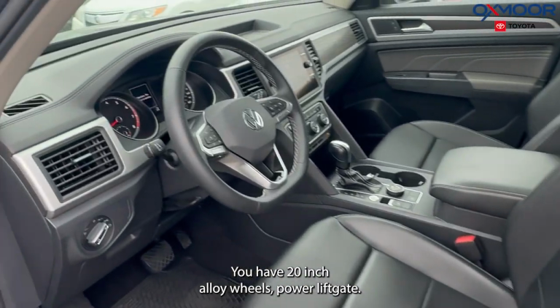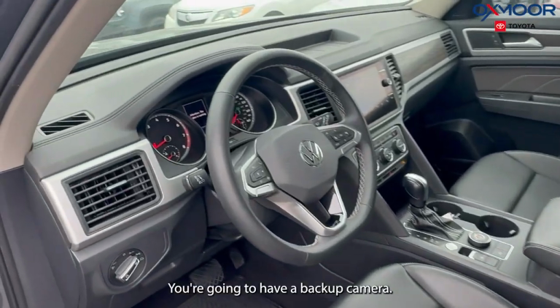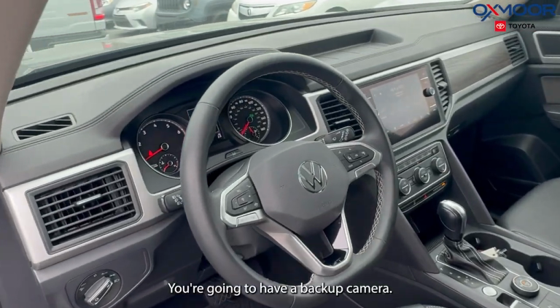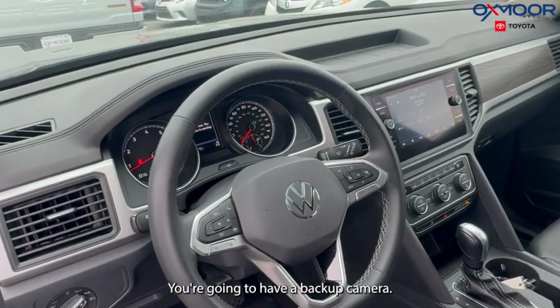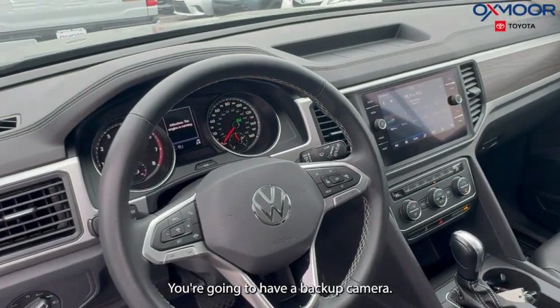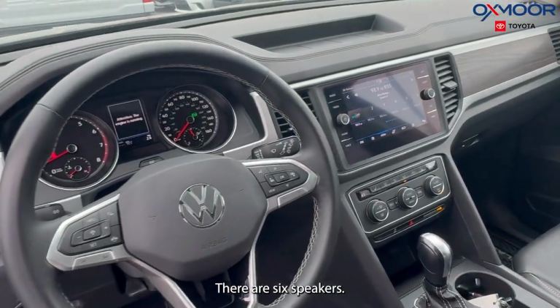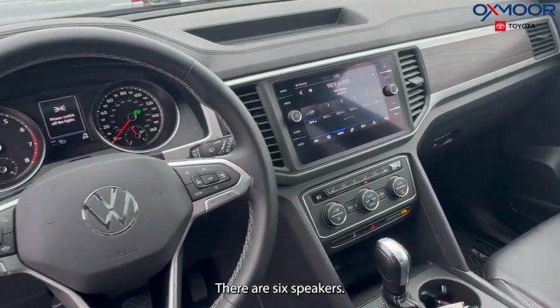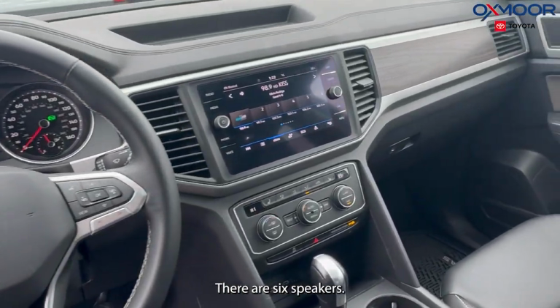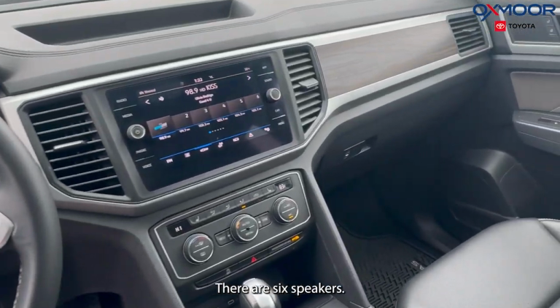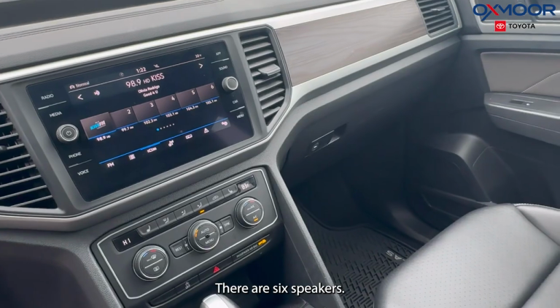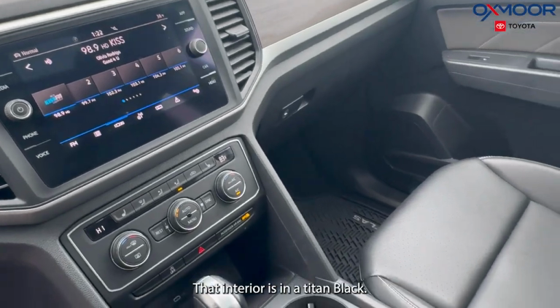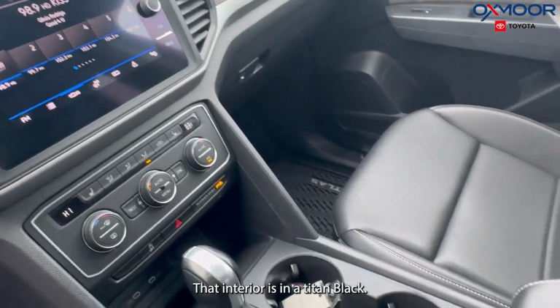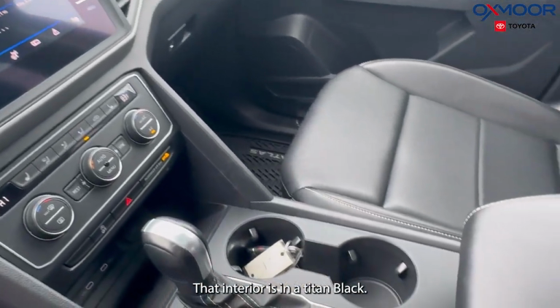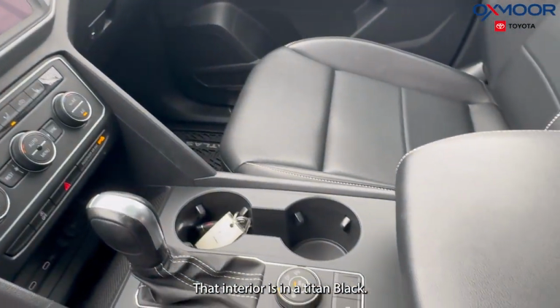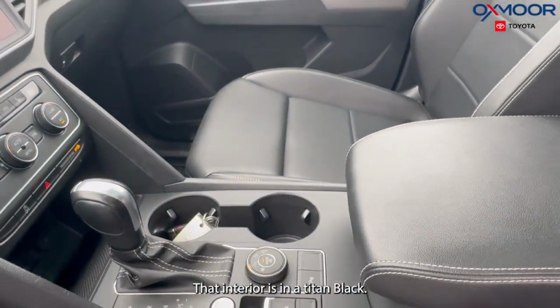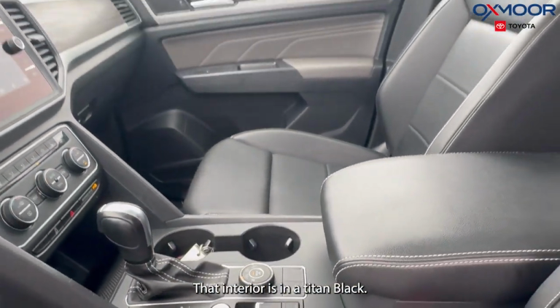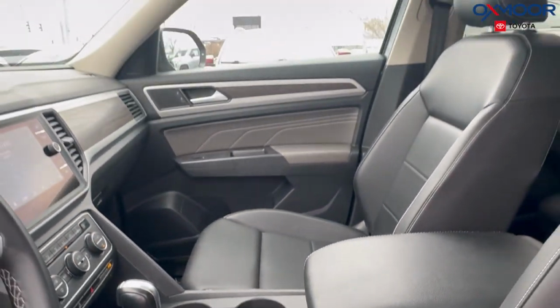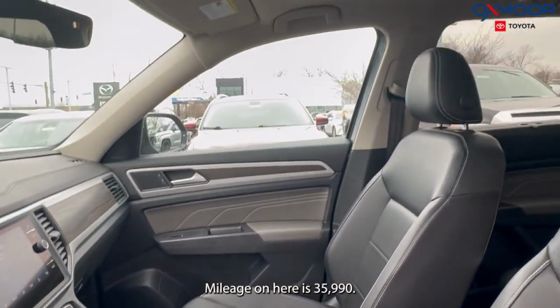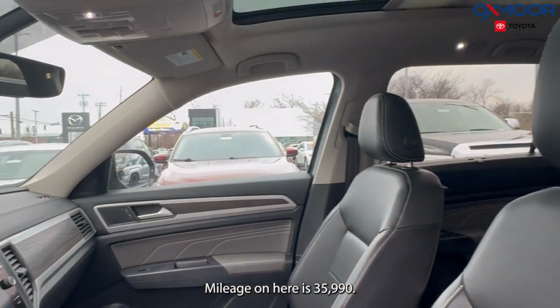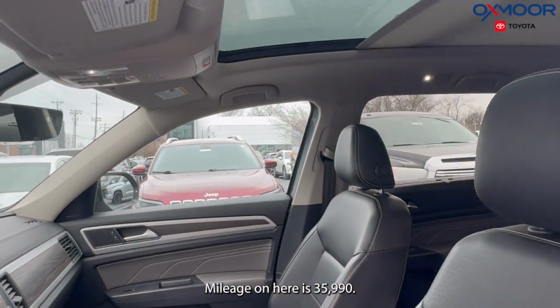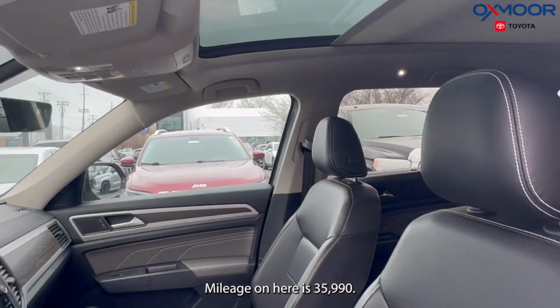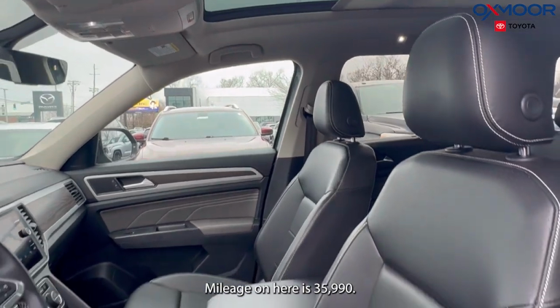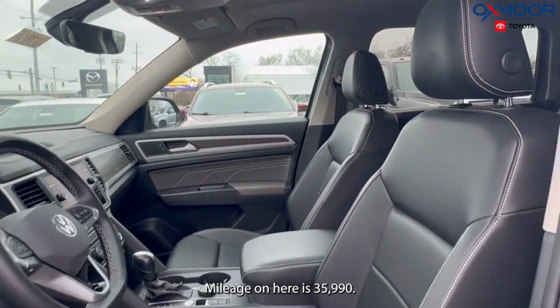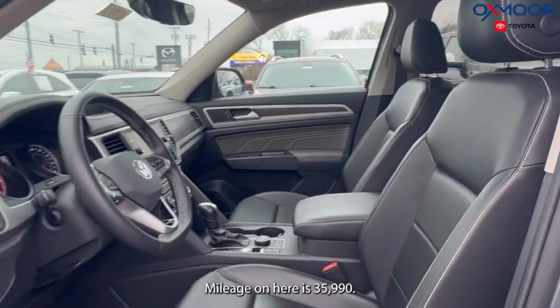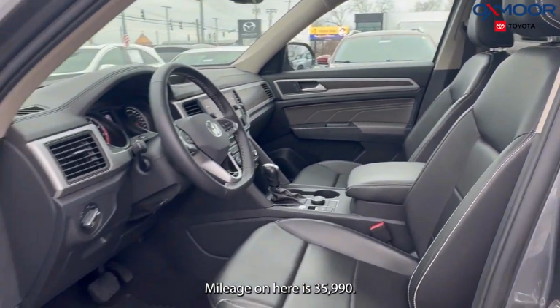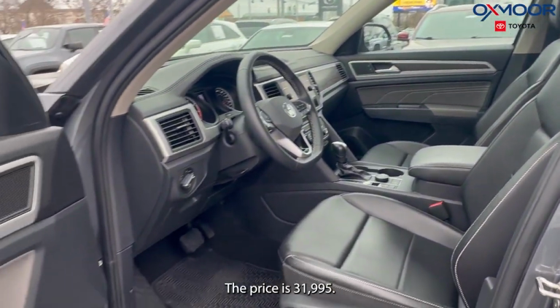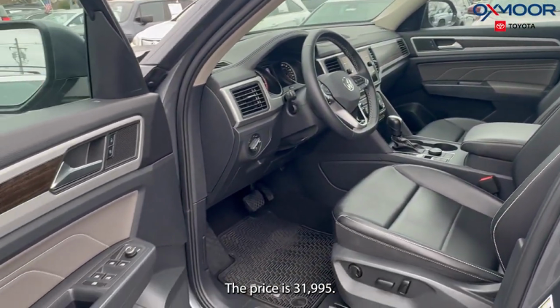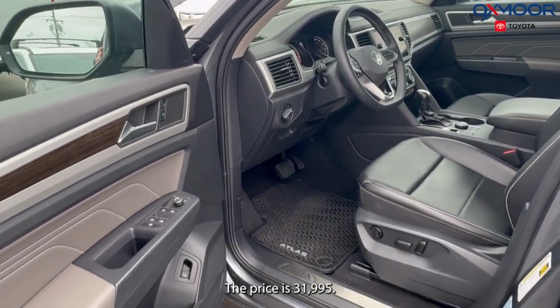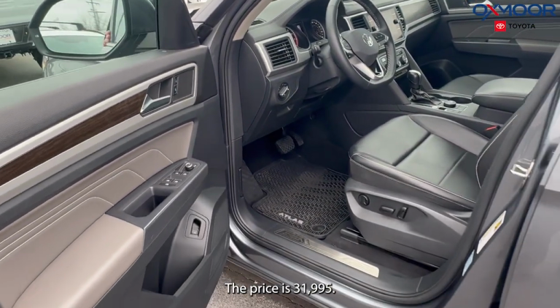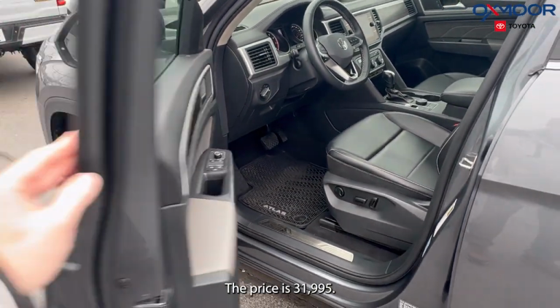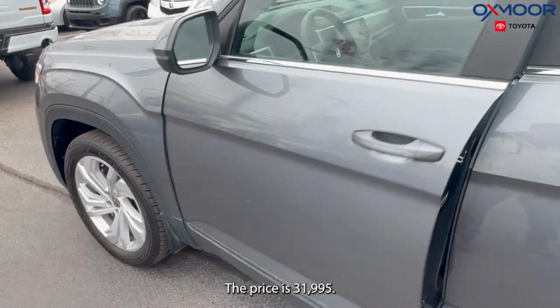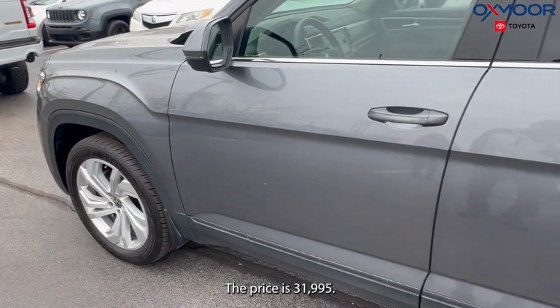You're going to have a backup camera. There are six speakers. That interior is in a Titan black. The mileage on here is 35,990. The price is $31,995.